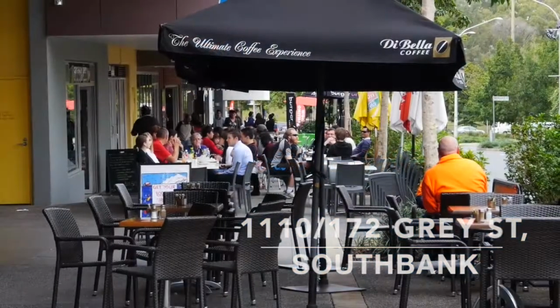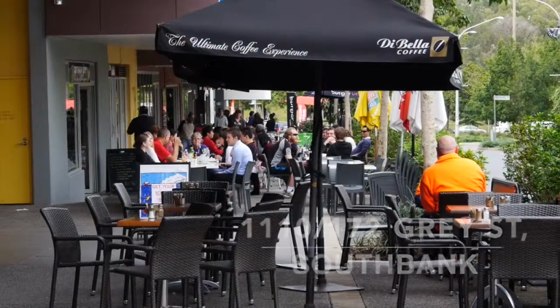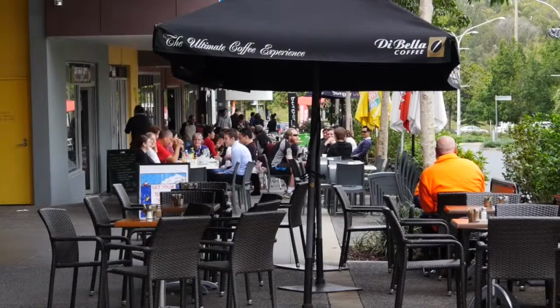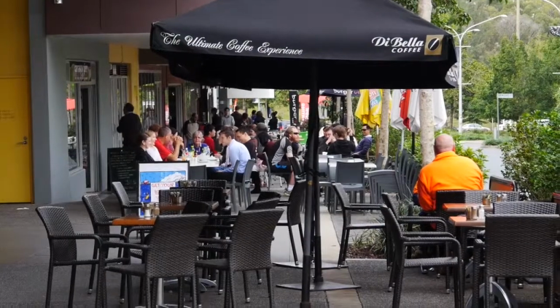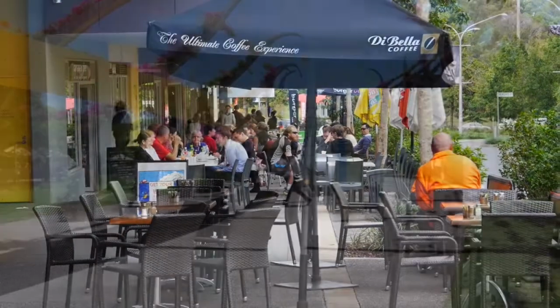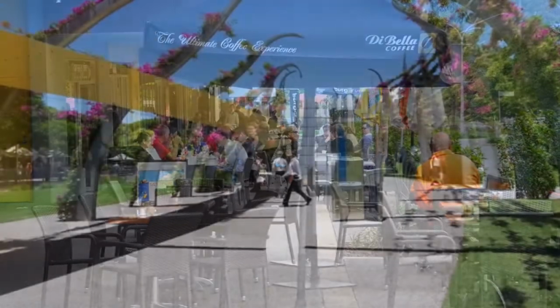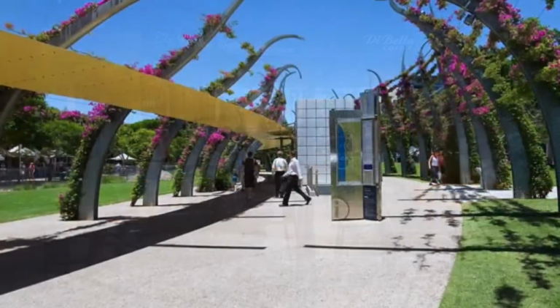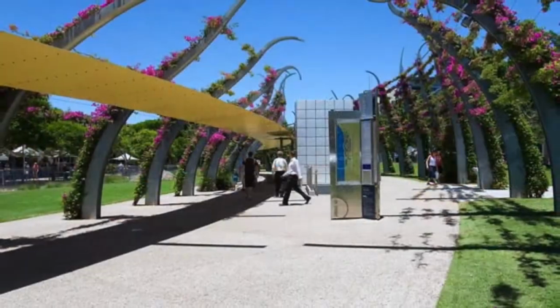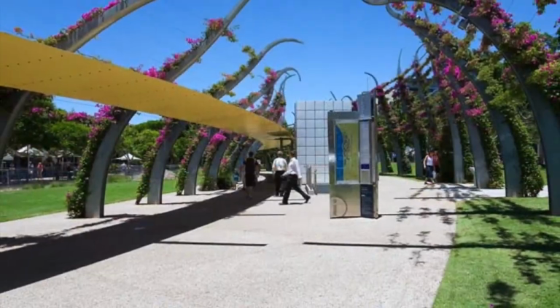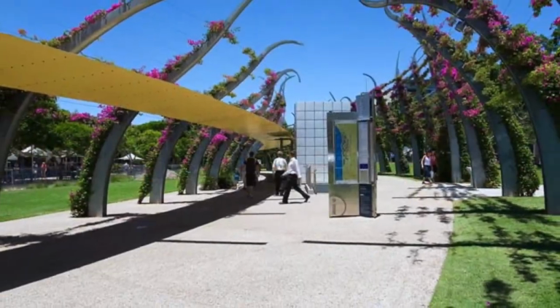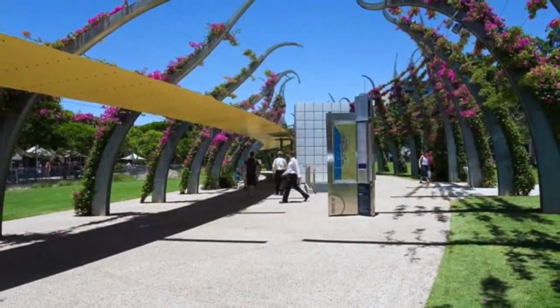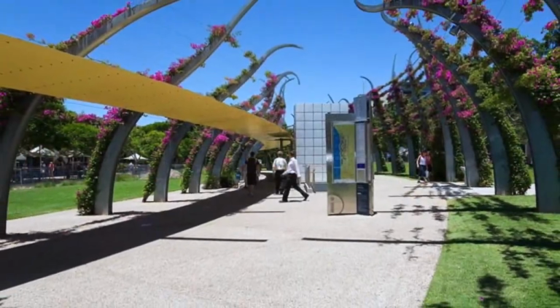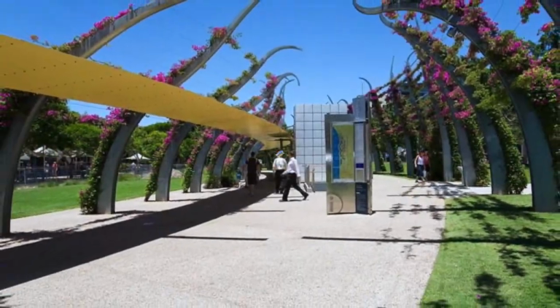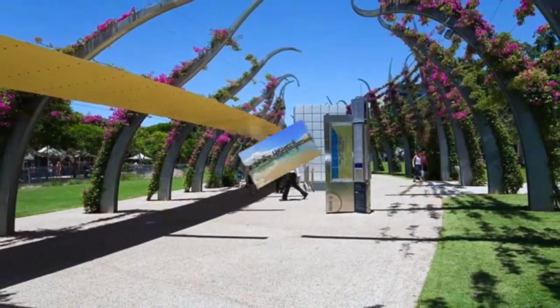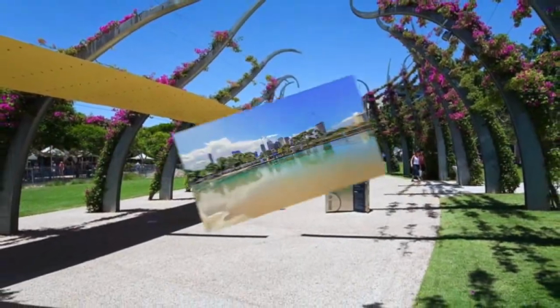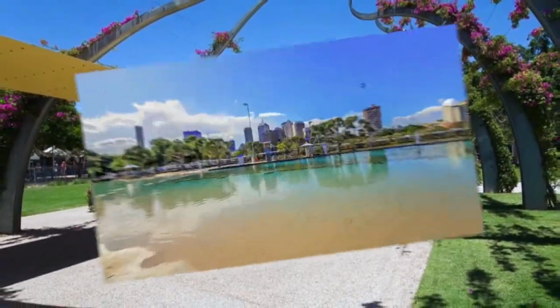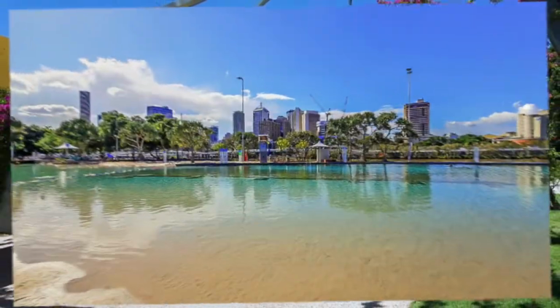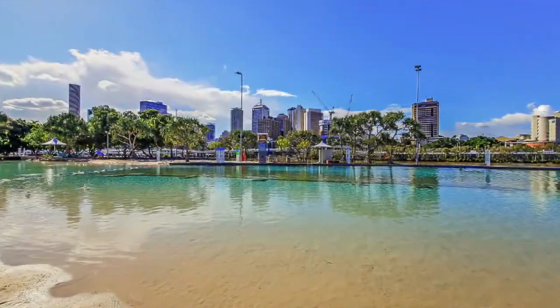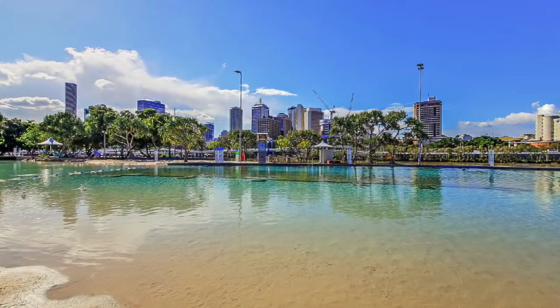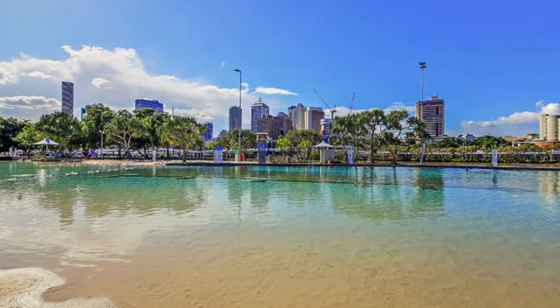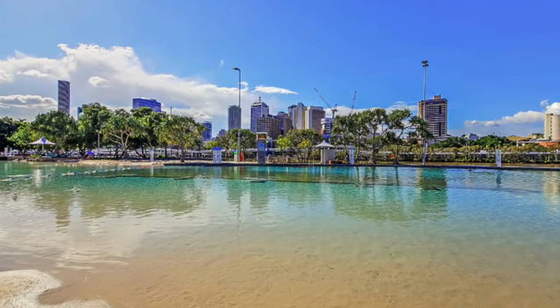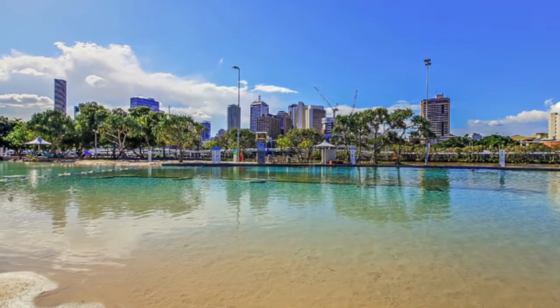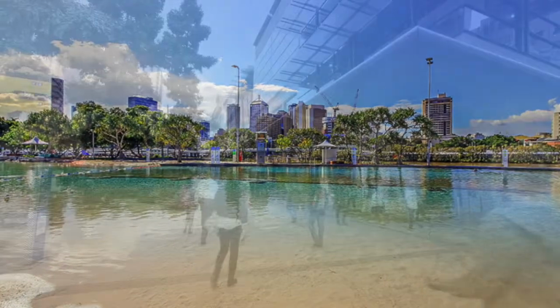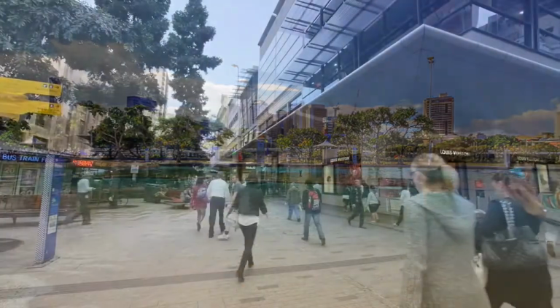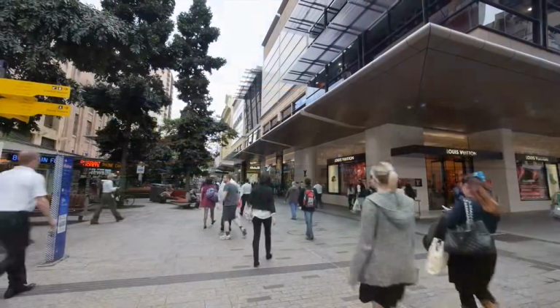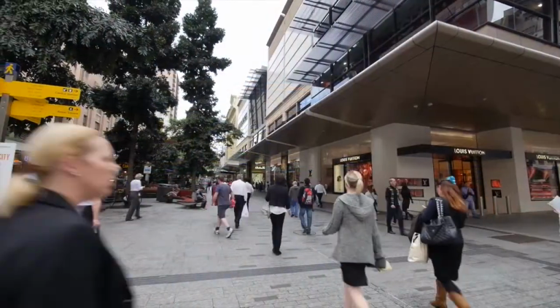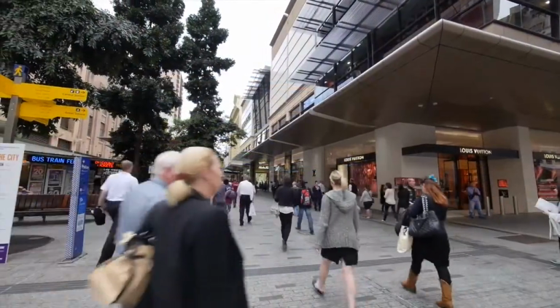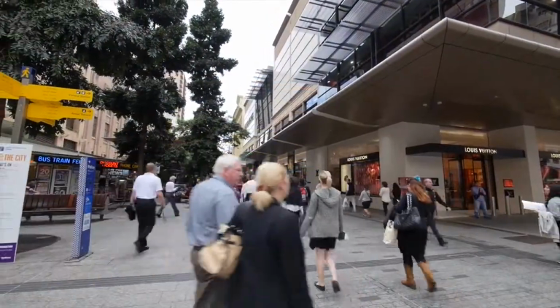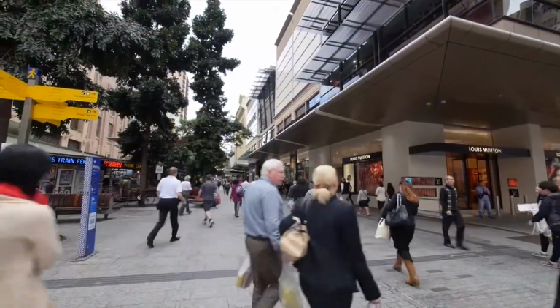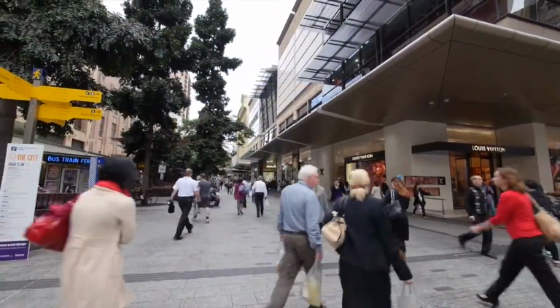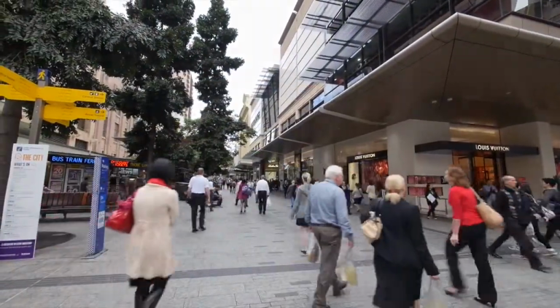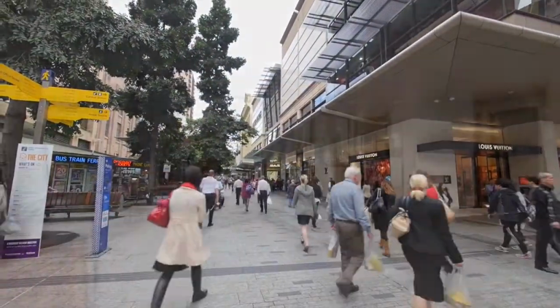Here, everything is at your doorstep: boardwalks, boutique shopping, fine dining, markets, a relaxing lagoon, cinemas — and just 1.5 k's from the CBD at South Bank.